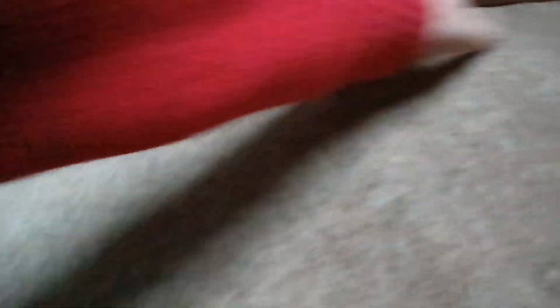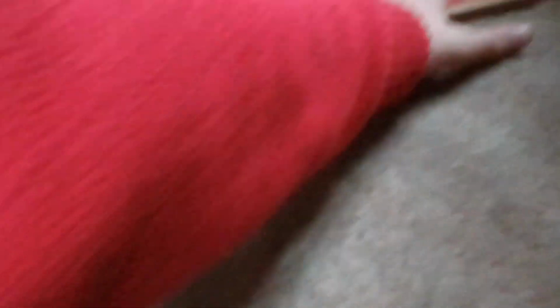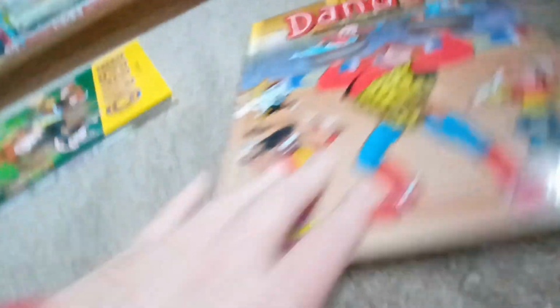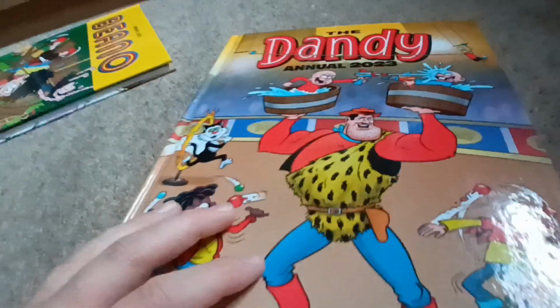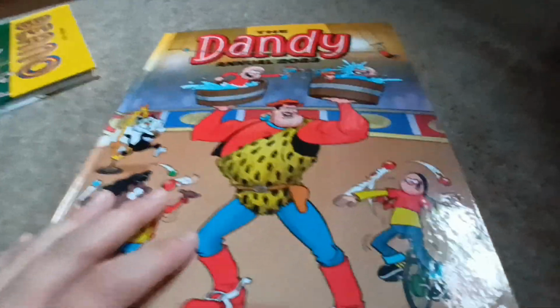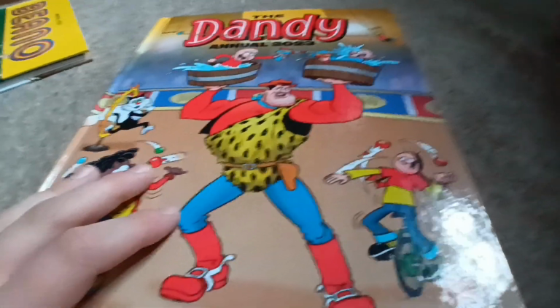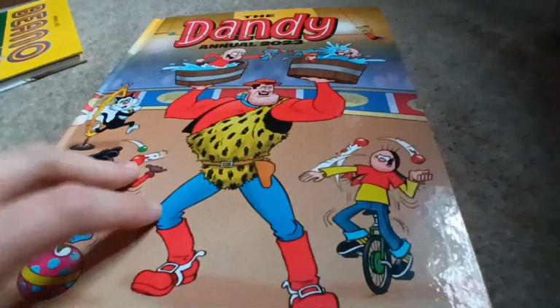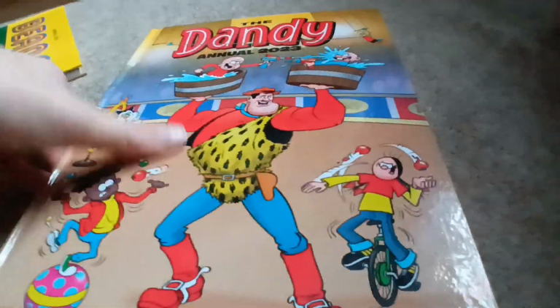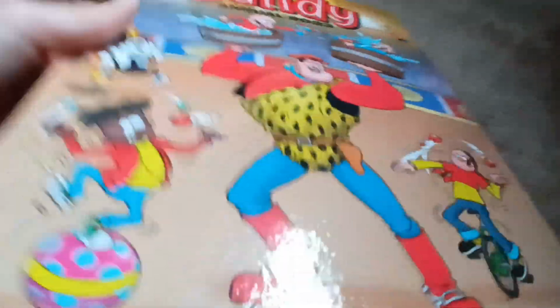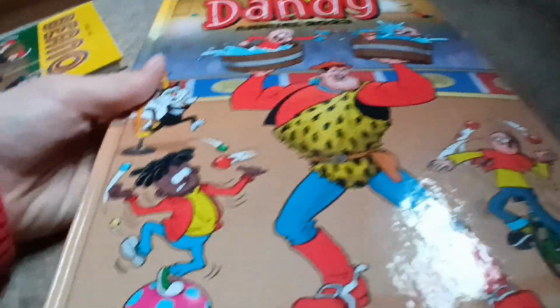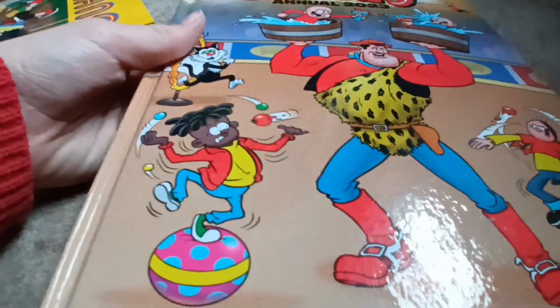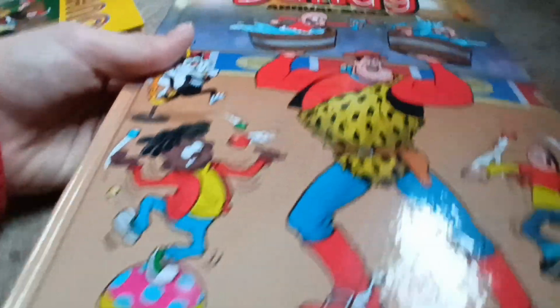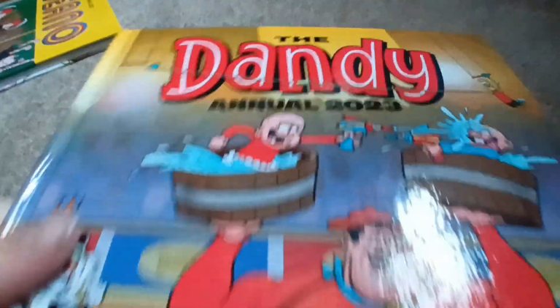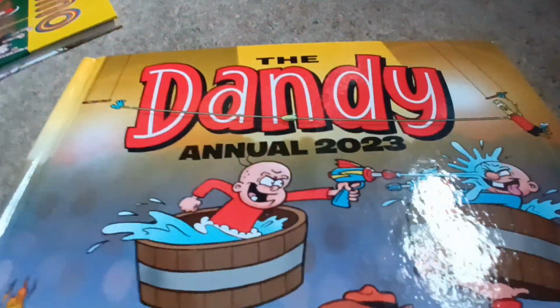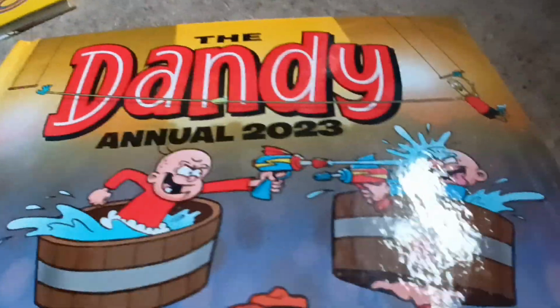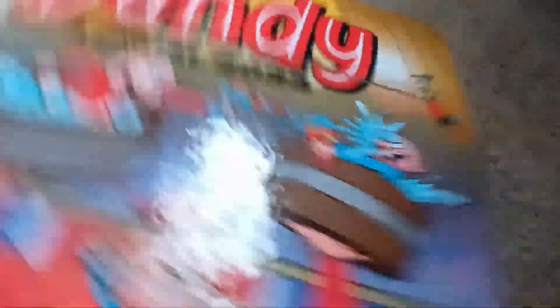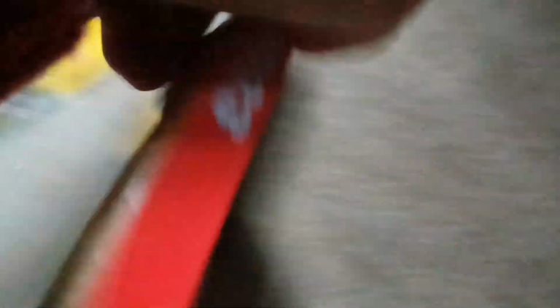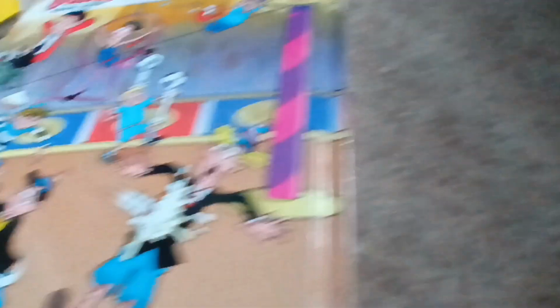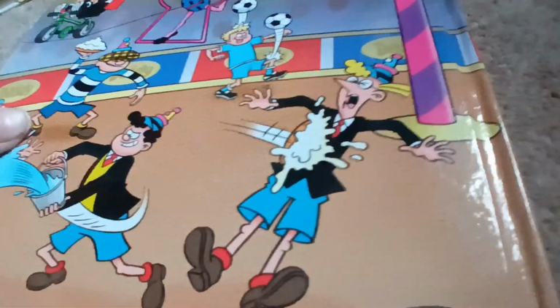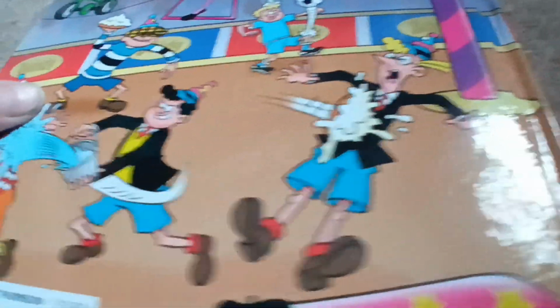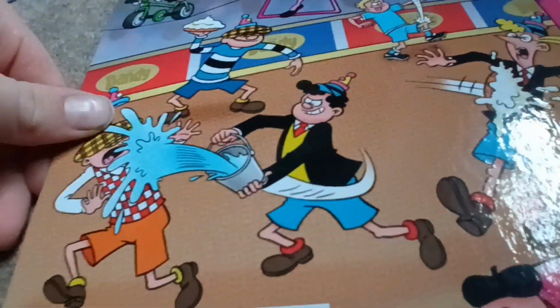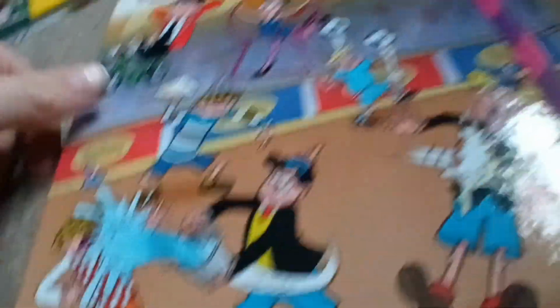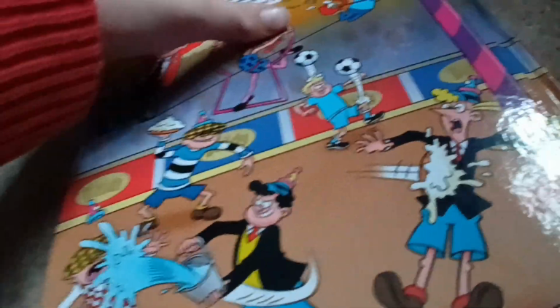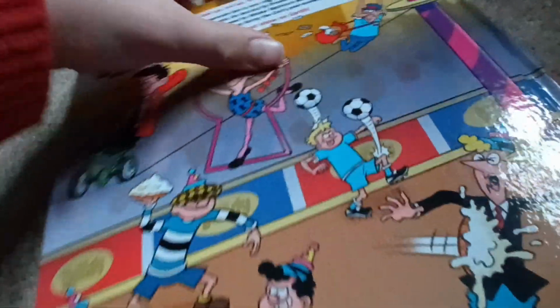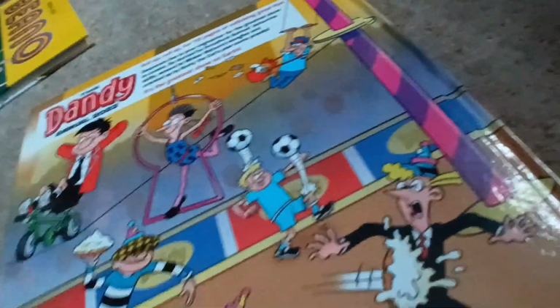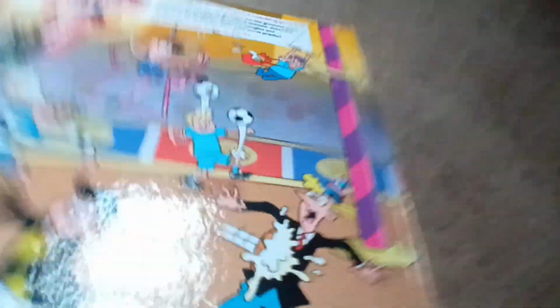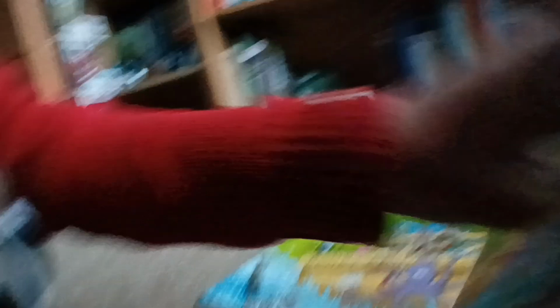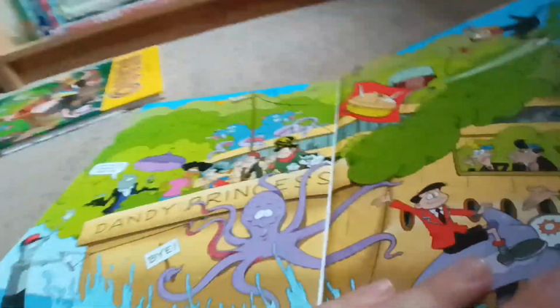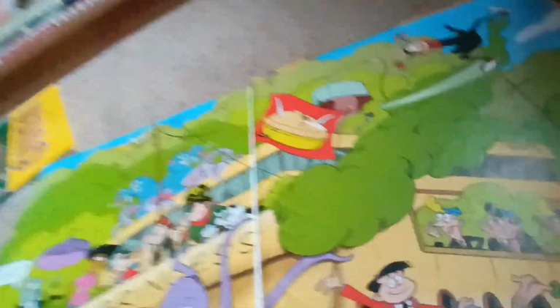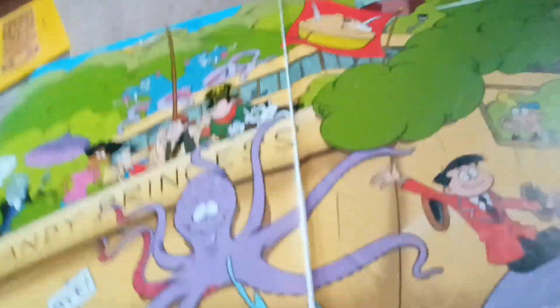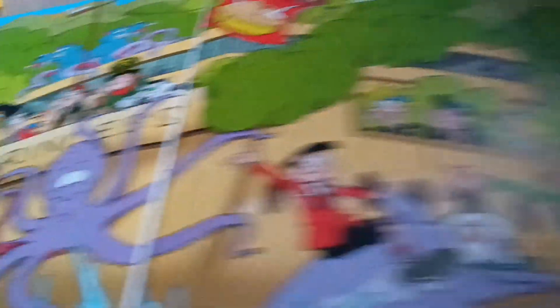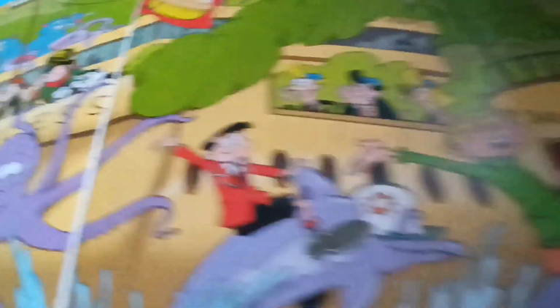Right then, we've got the Dandy one, which seems to be taking home in a circus this year. You can probably still find them at your local bookshop.